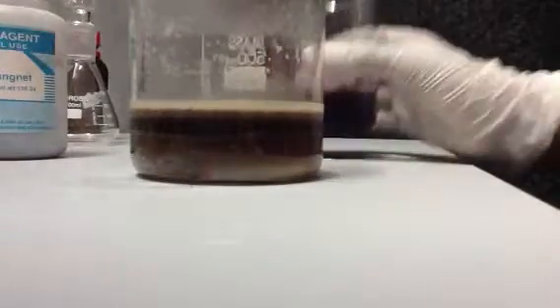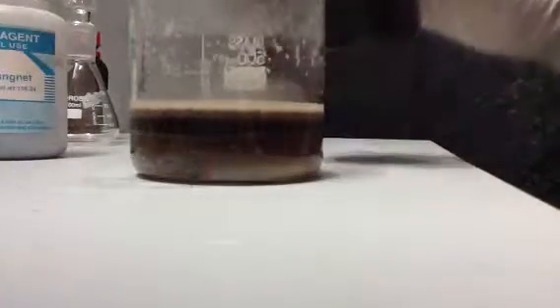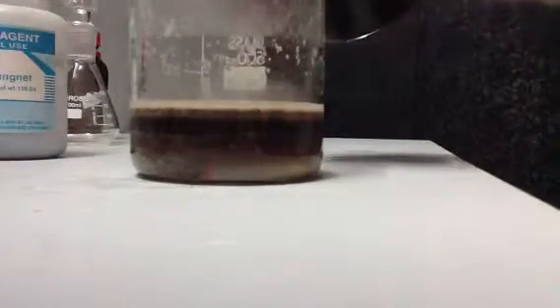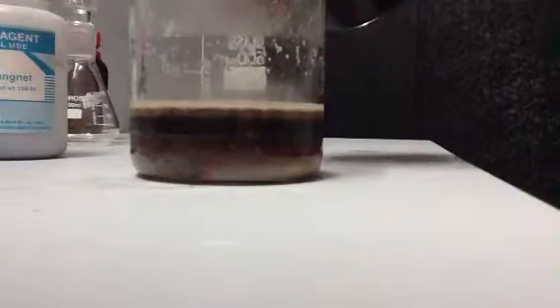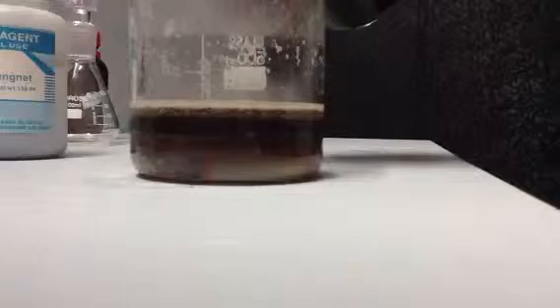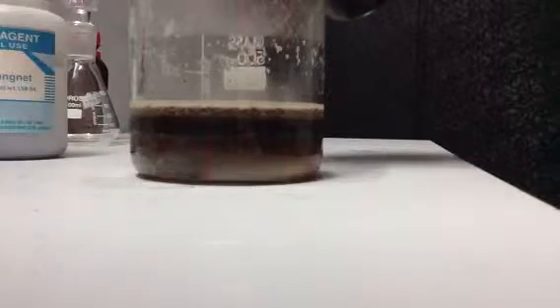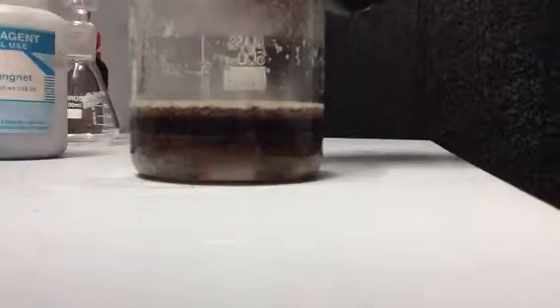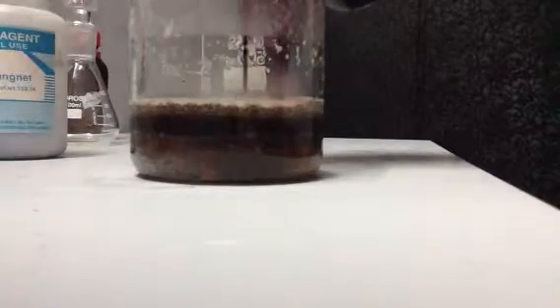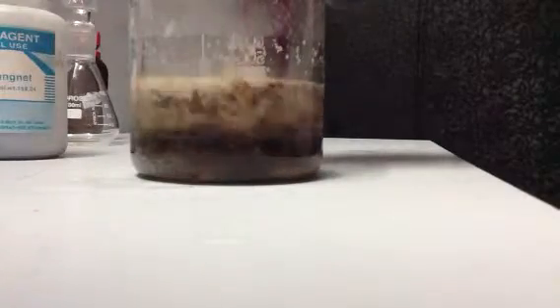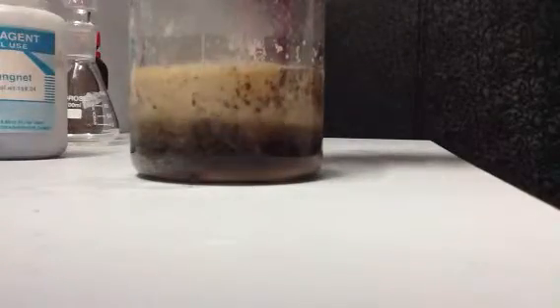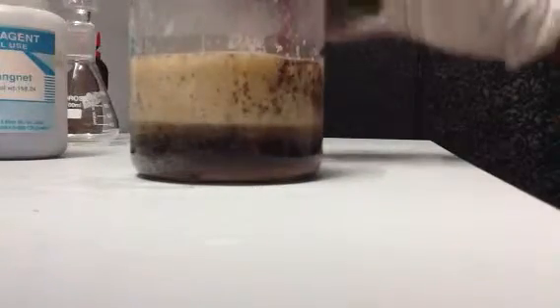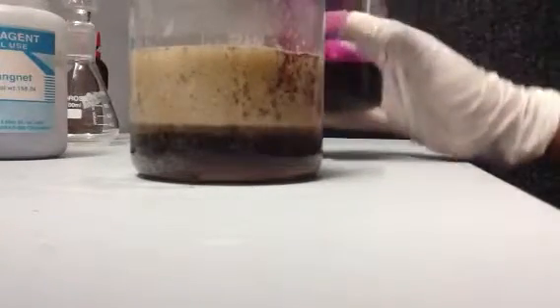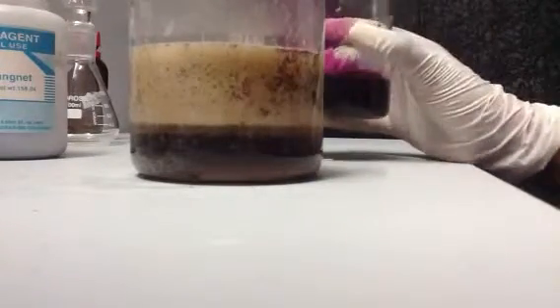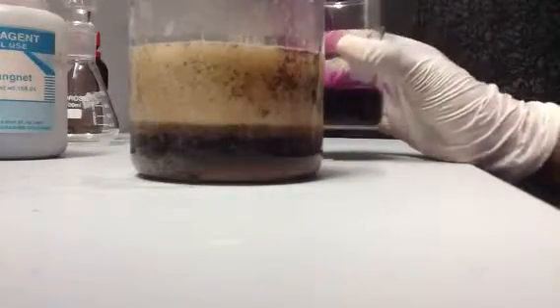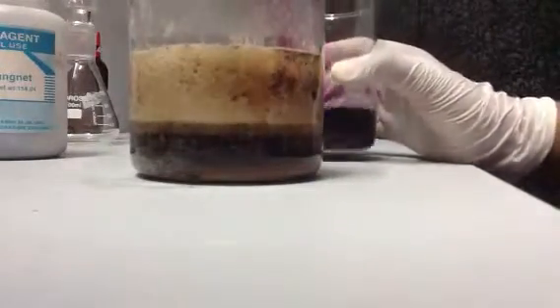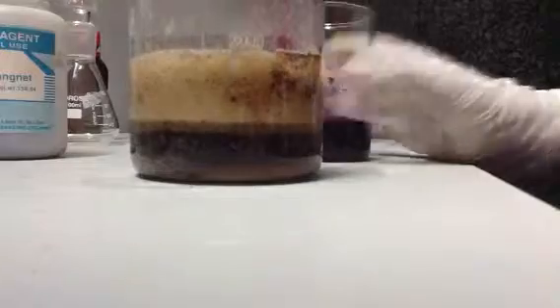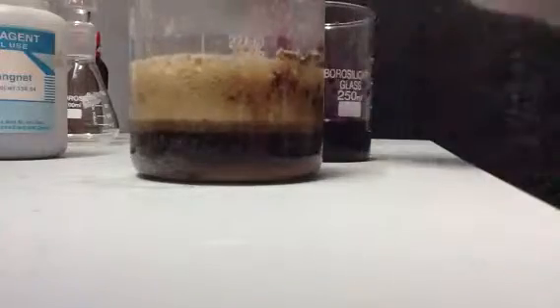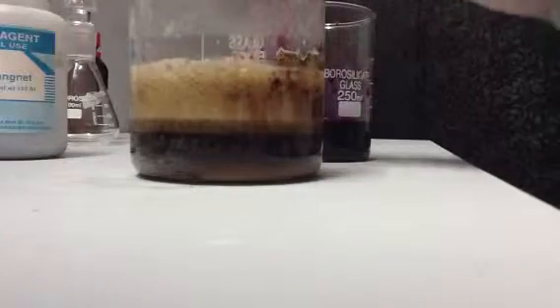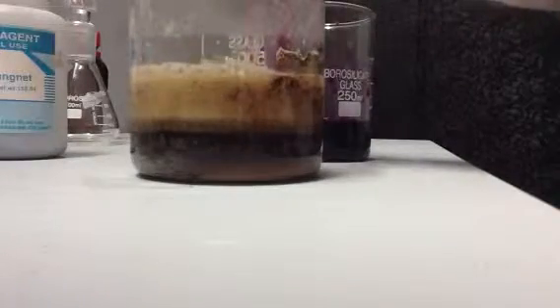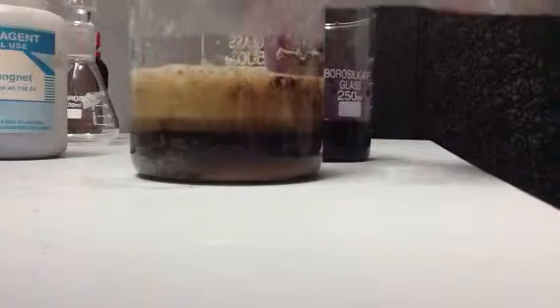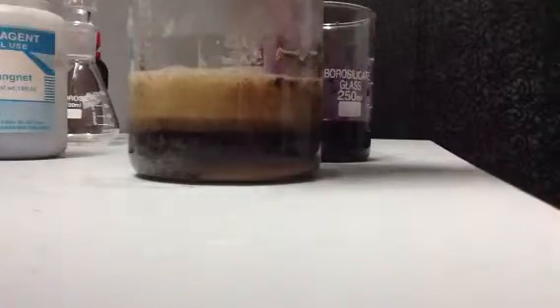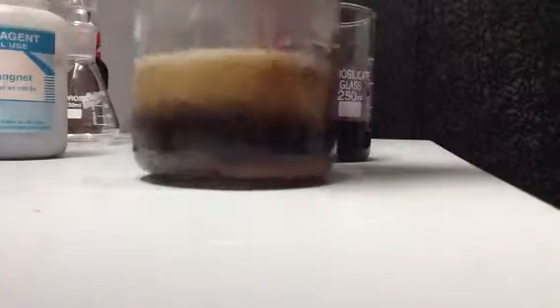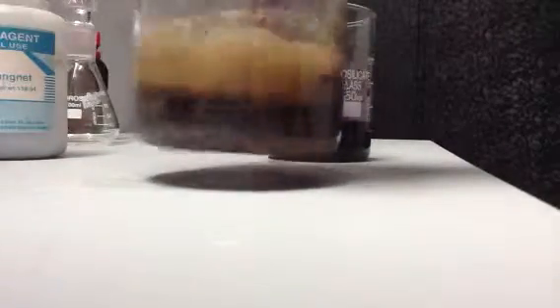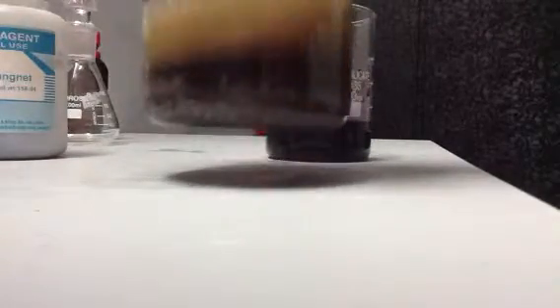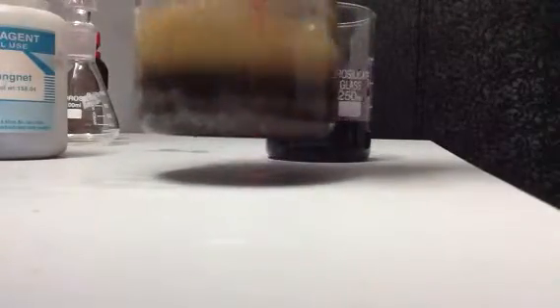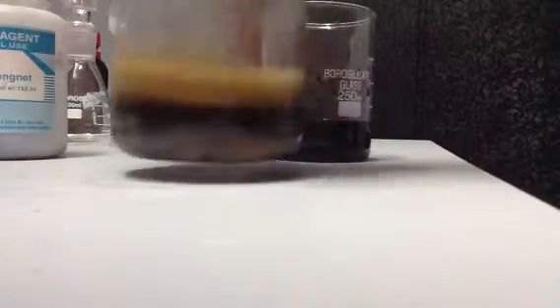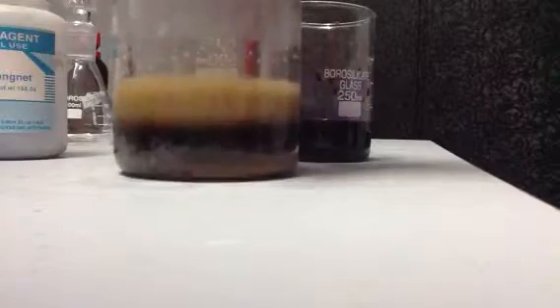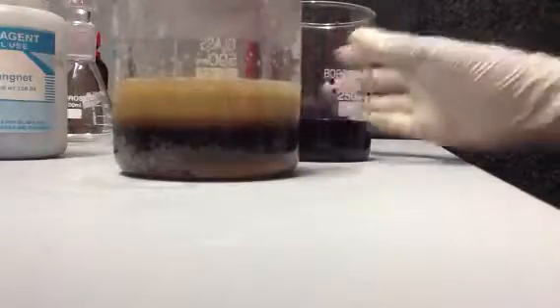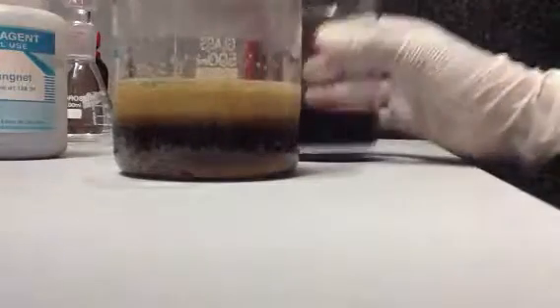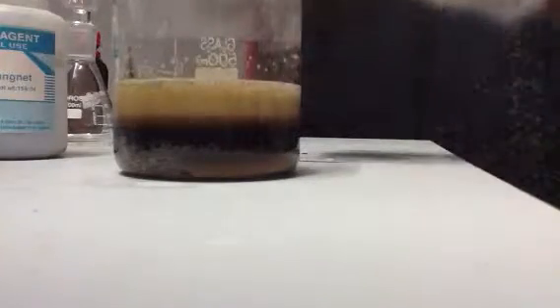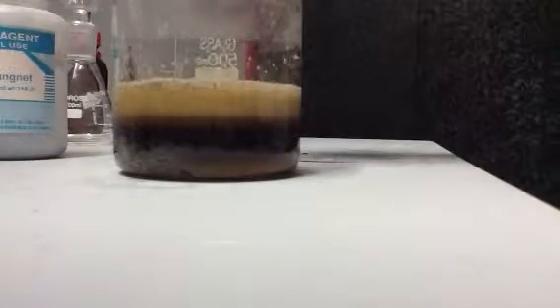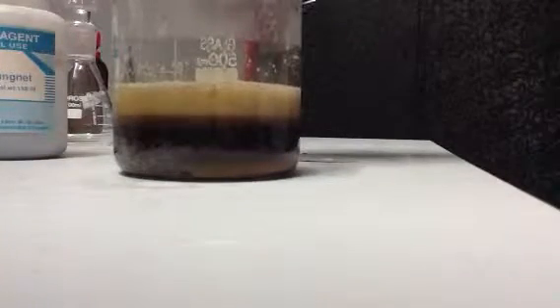Just keep adding the potassium permanganate solution to the beaker until it stops bubbling. After that, you'll have to filter, and then you'll get your solid product after drying.